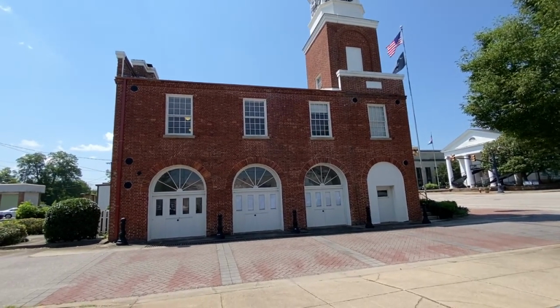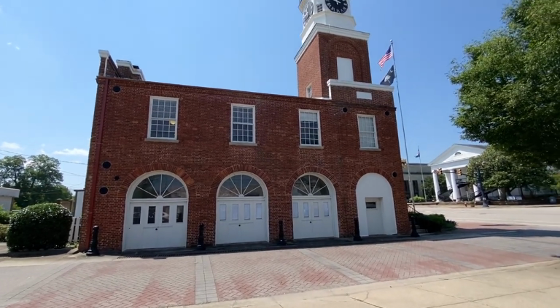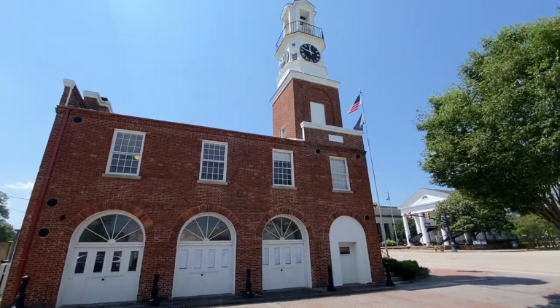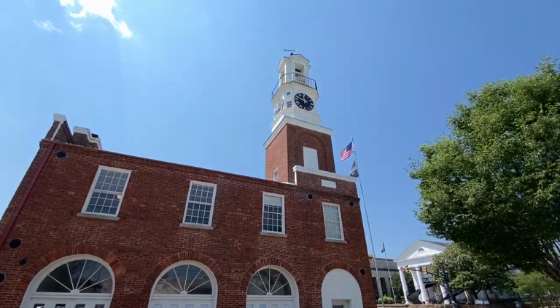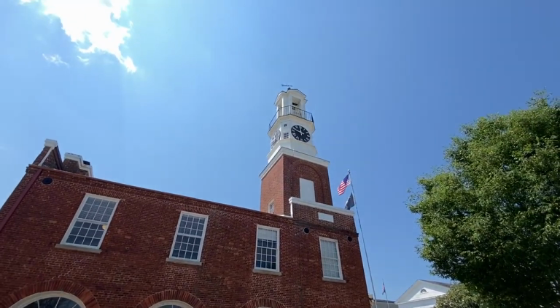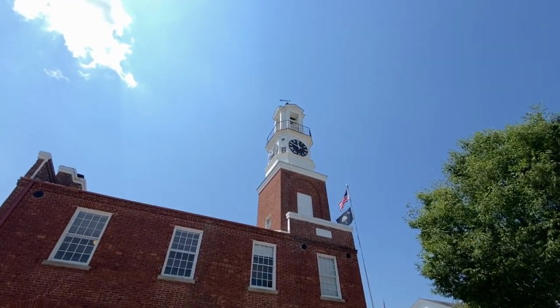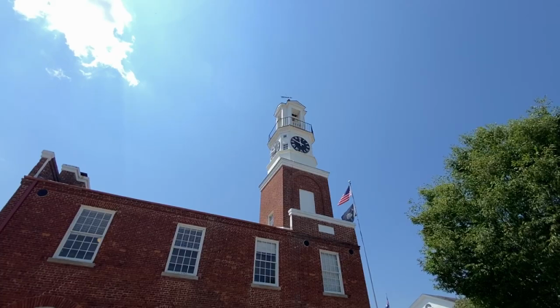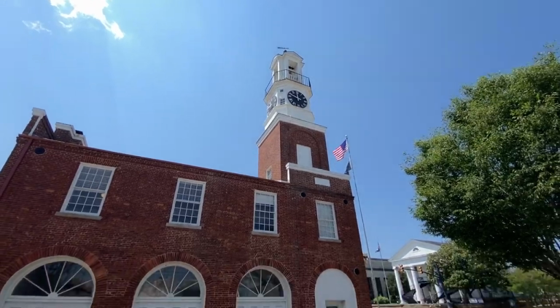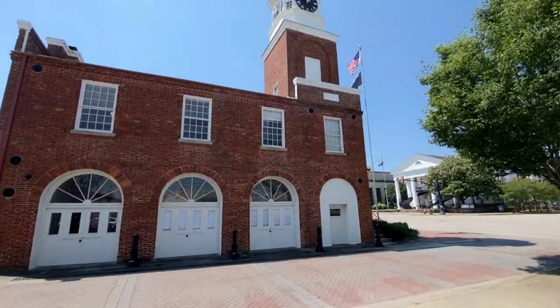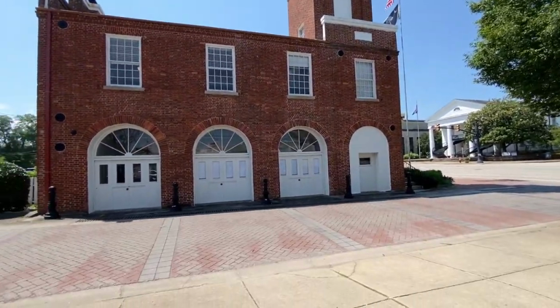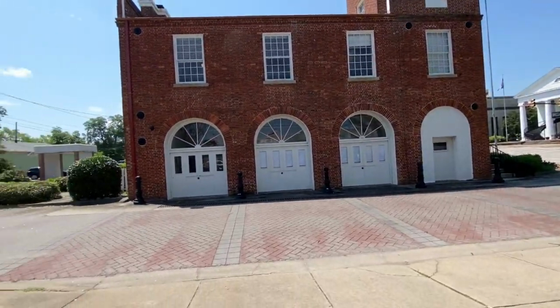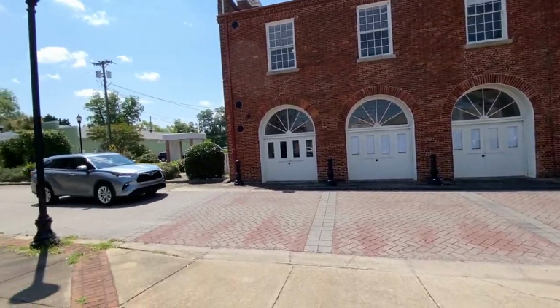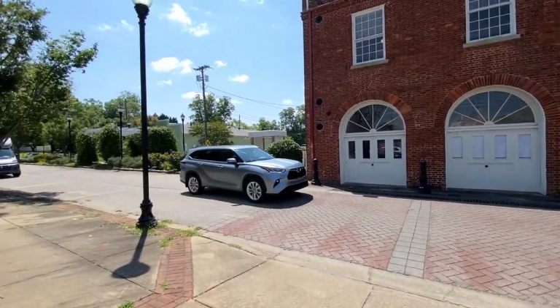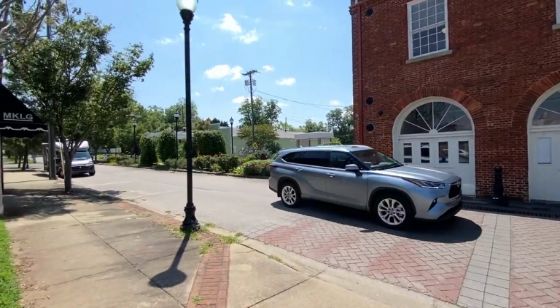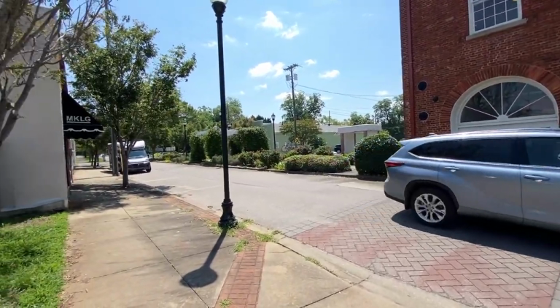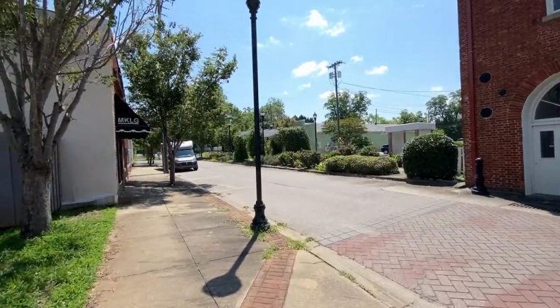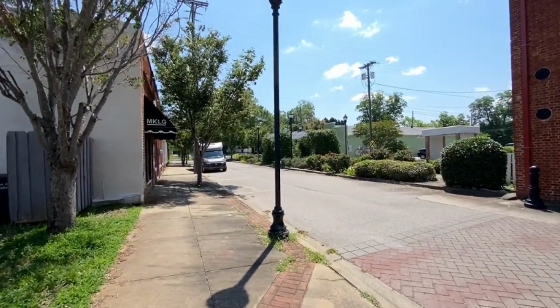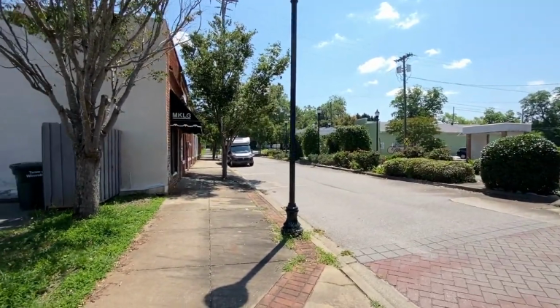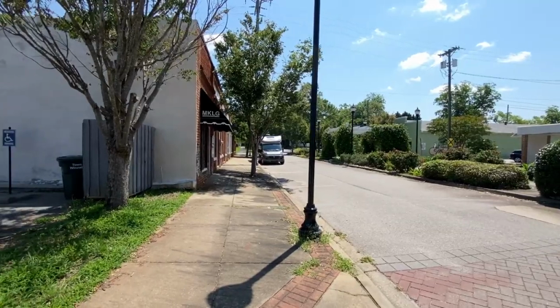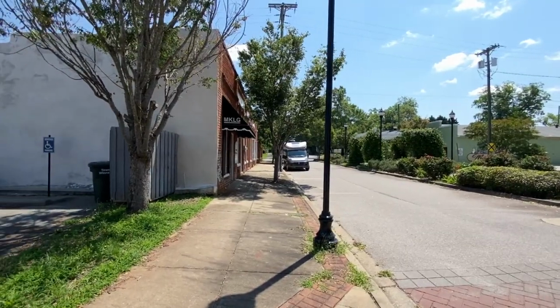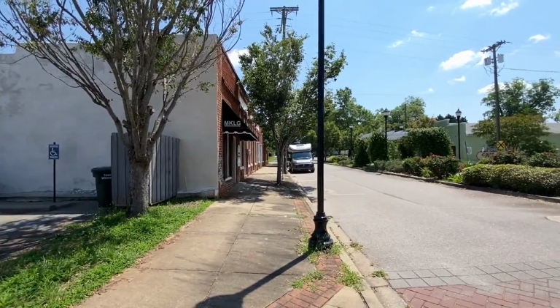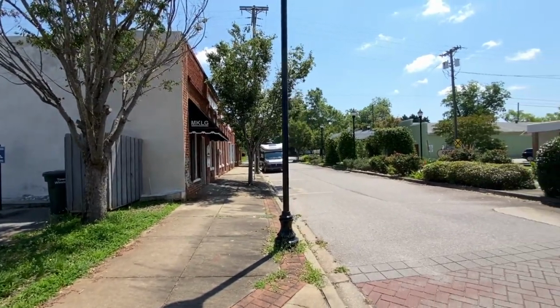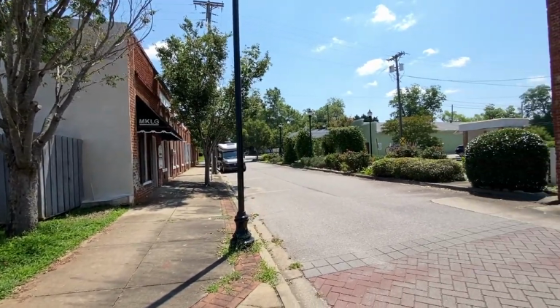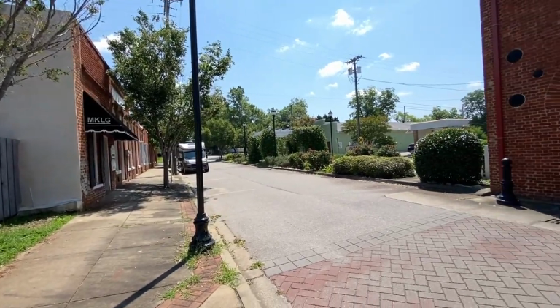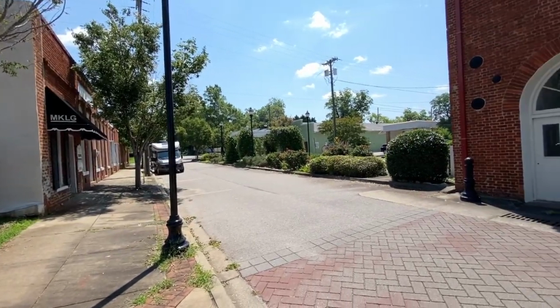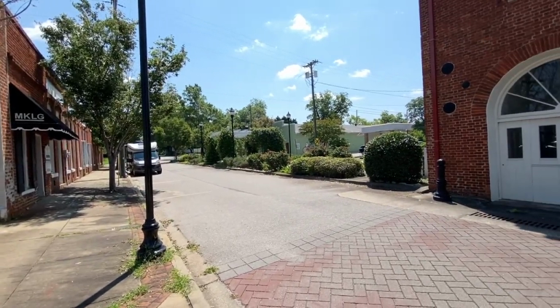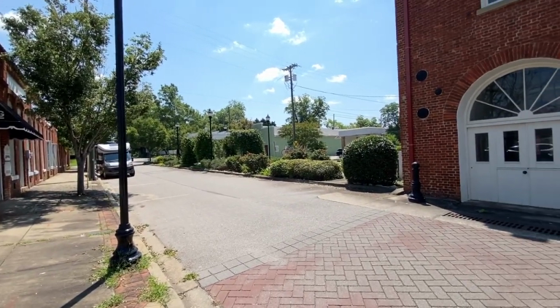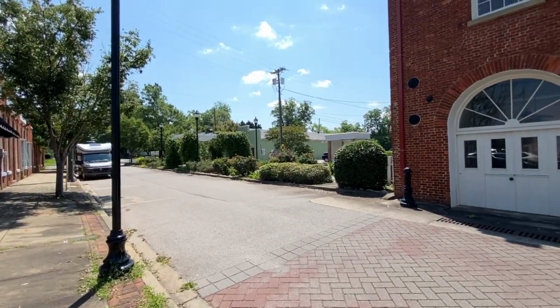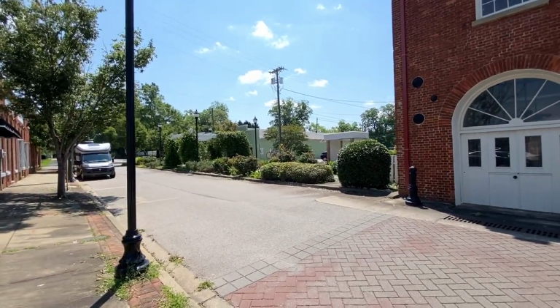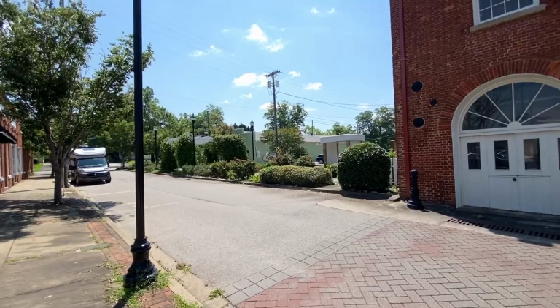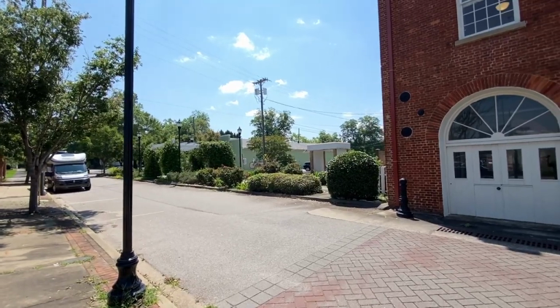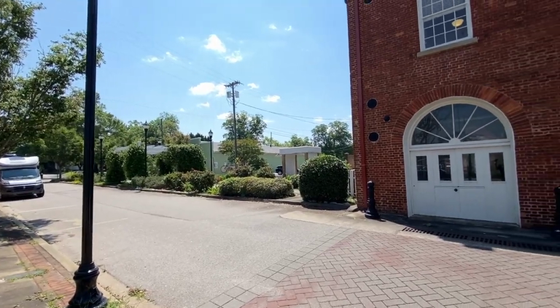Yes, right here in the center of town — there's a clock they put on top of it. Everything would have happened at one time right here in this town. There's old Red Park right there and they've got a few buildings there, but they're empty. Nice little garden there.